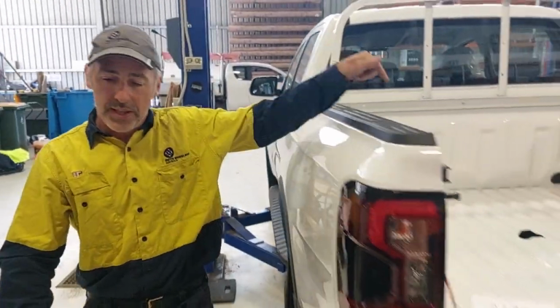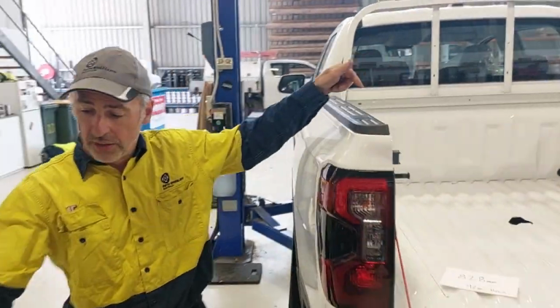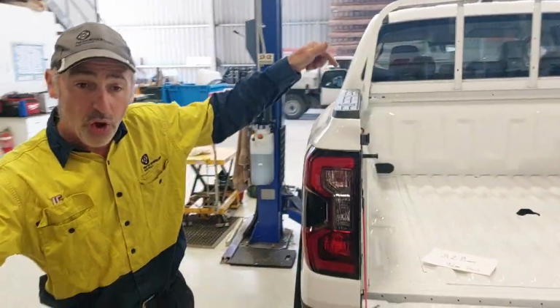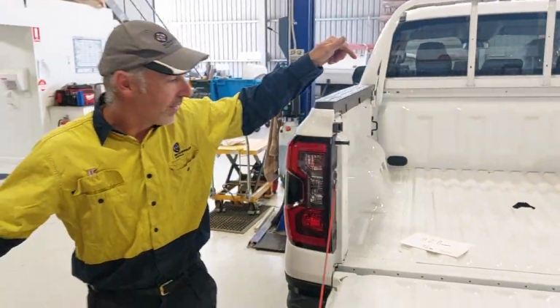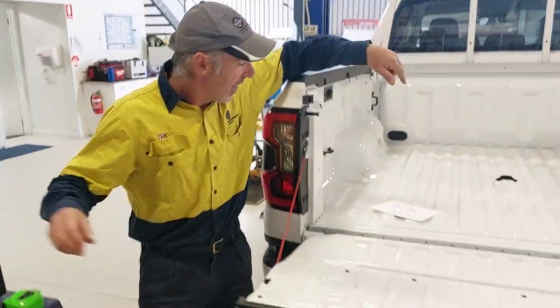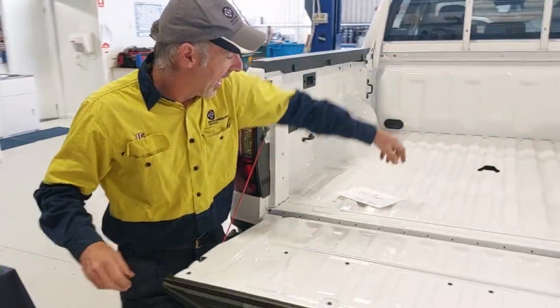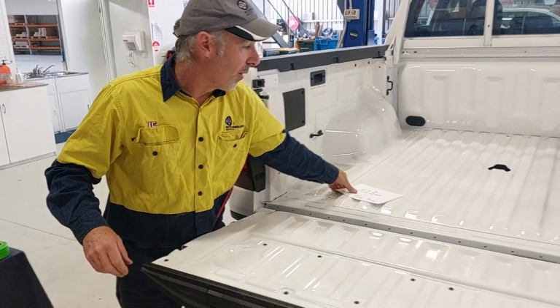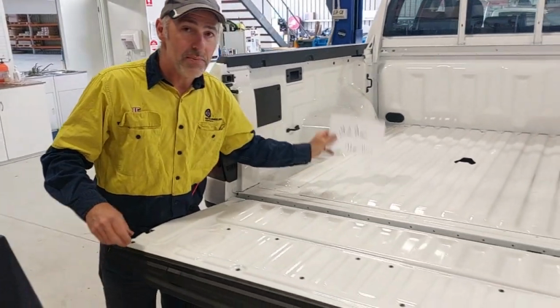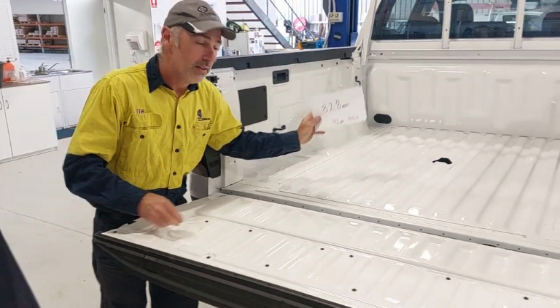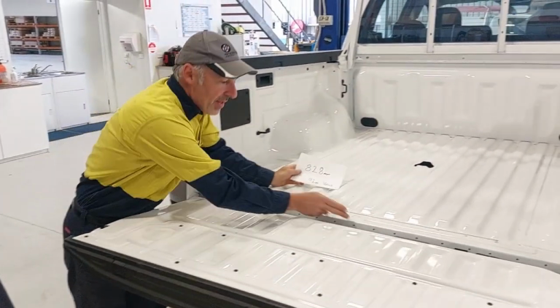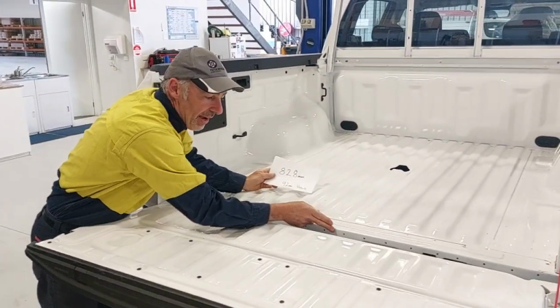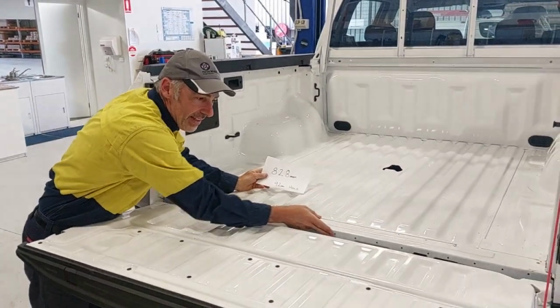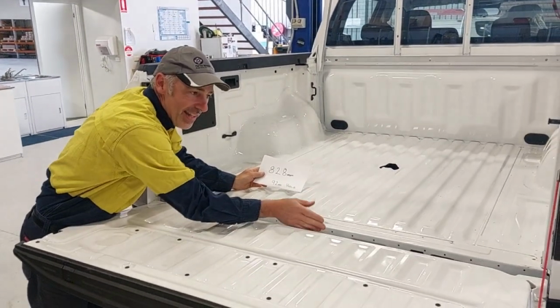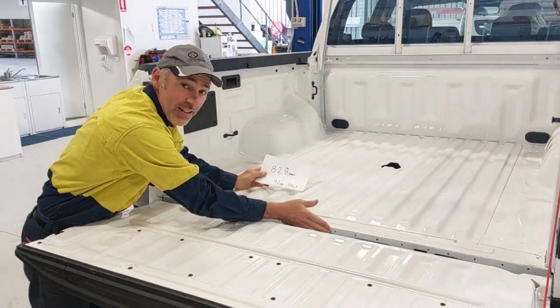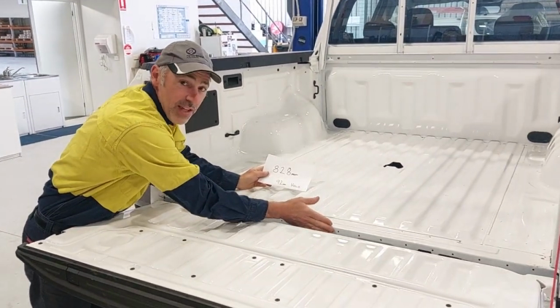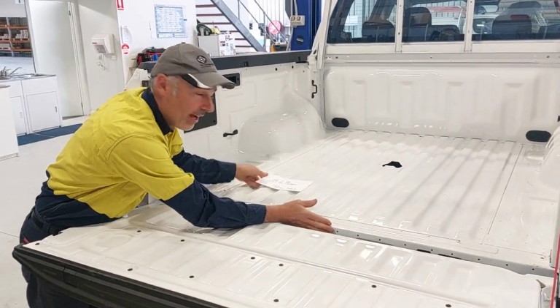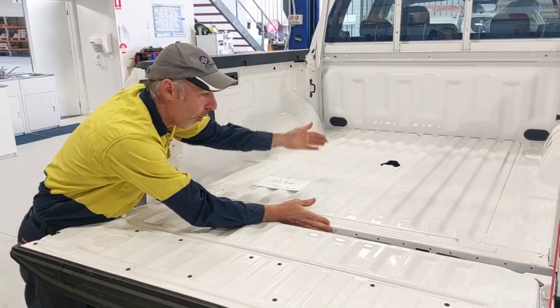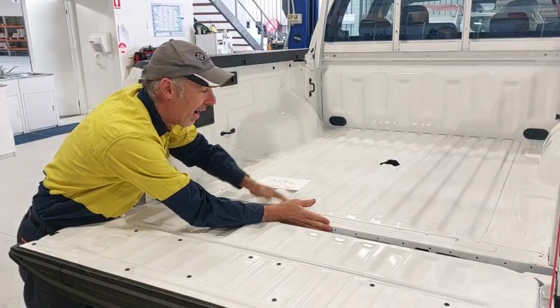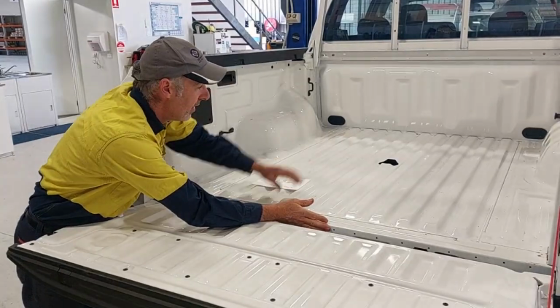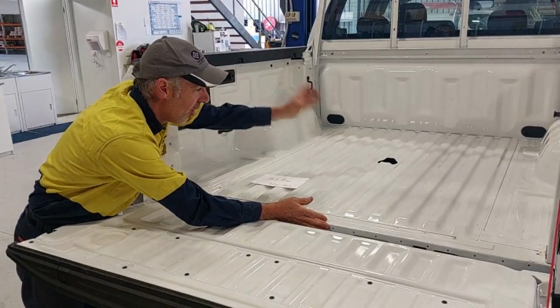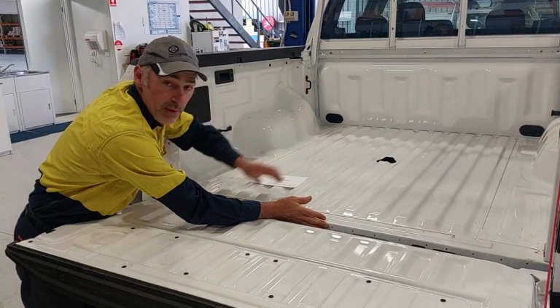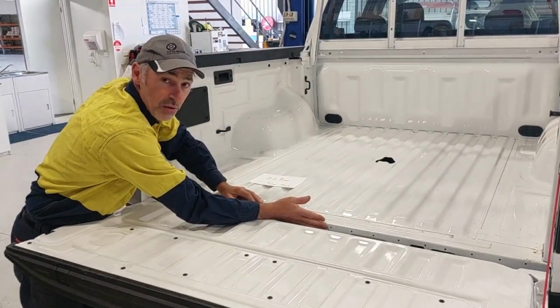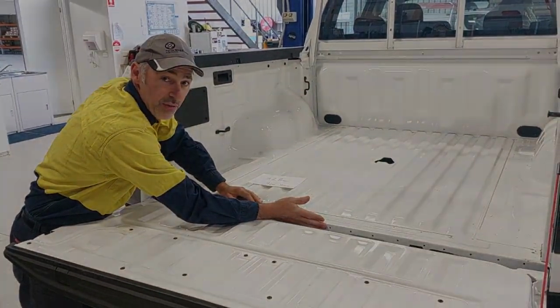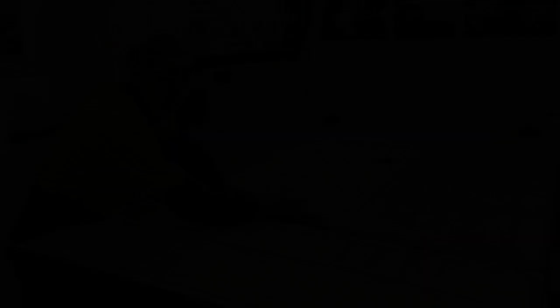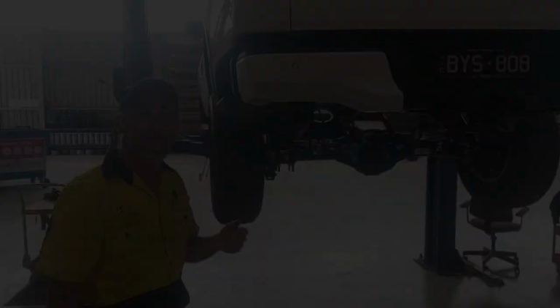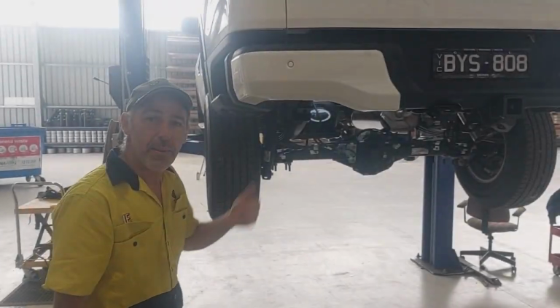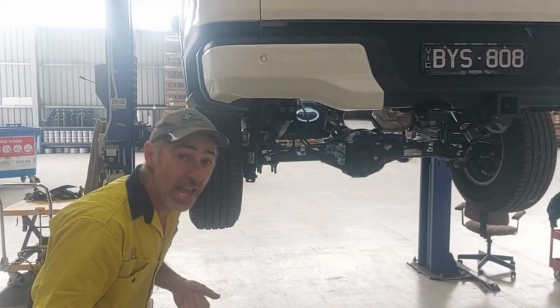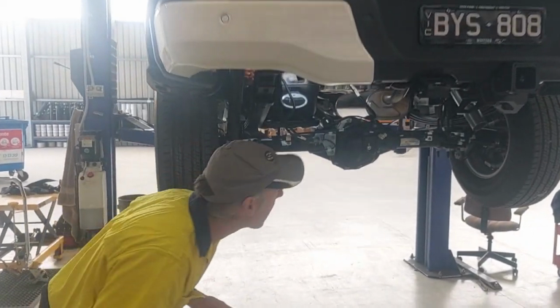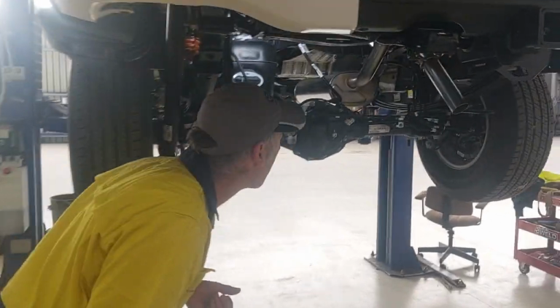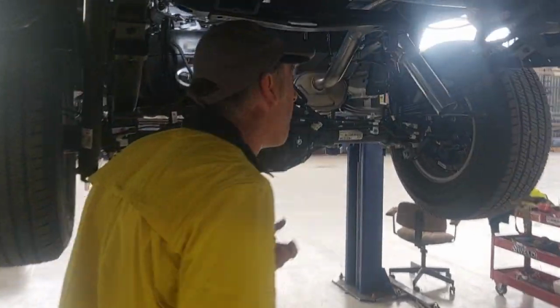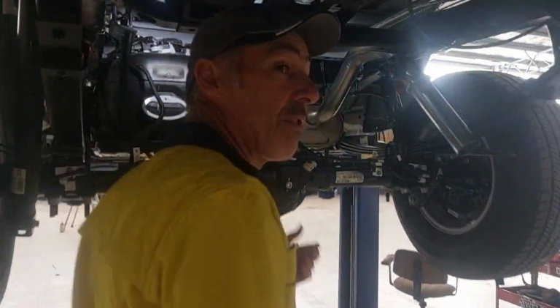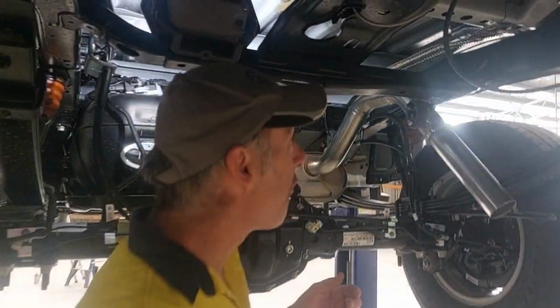The hole in the floor is 828mm from this lip here at the end of the floor of the tub. Then it's a 92mm hole saw through the floor.